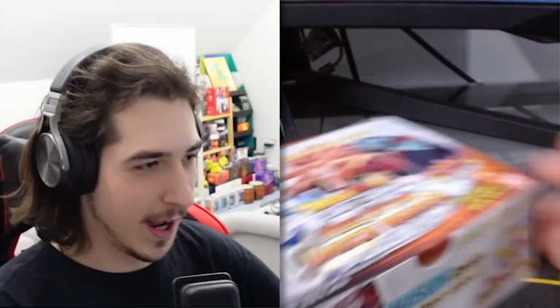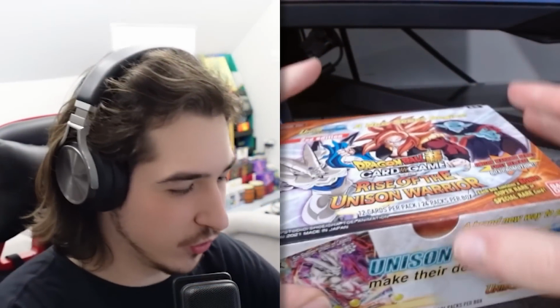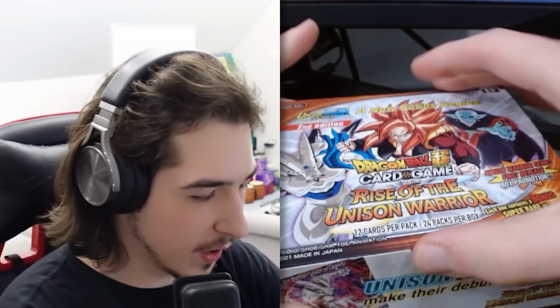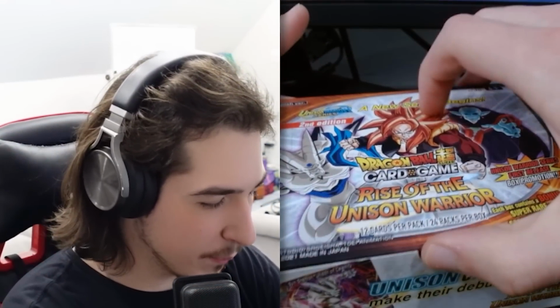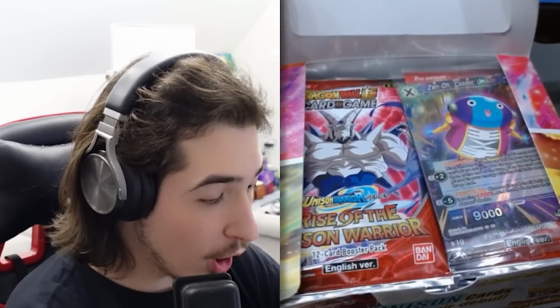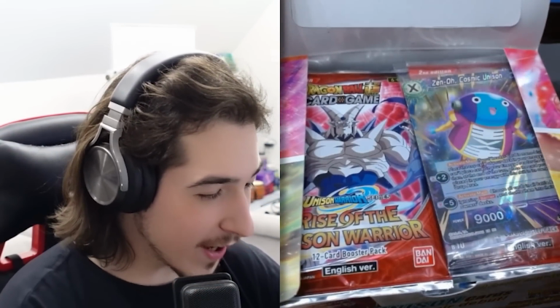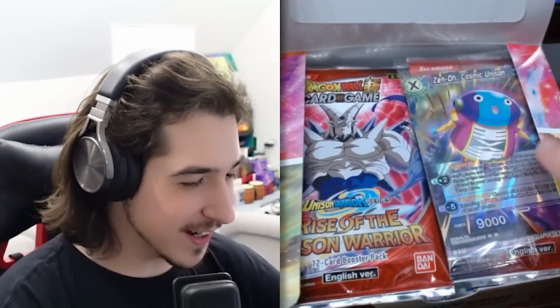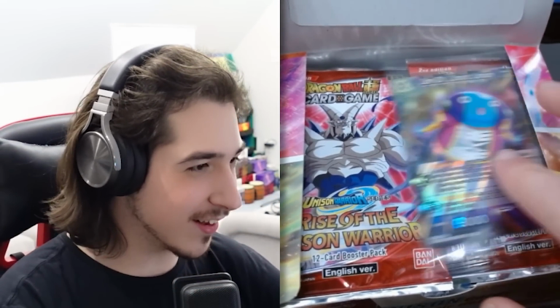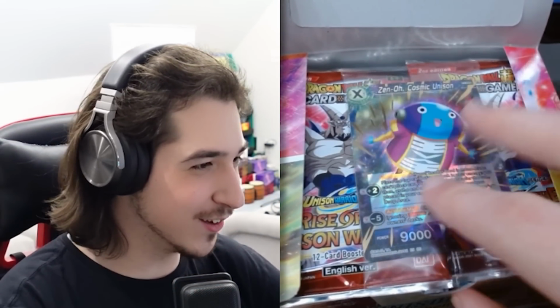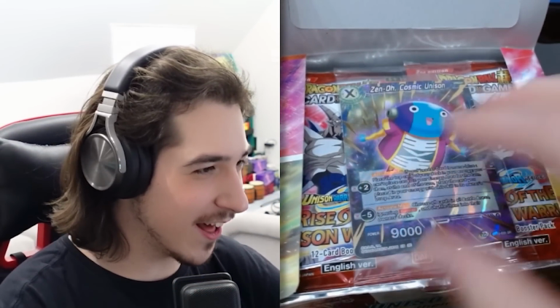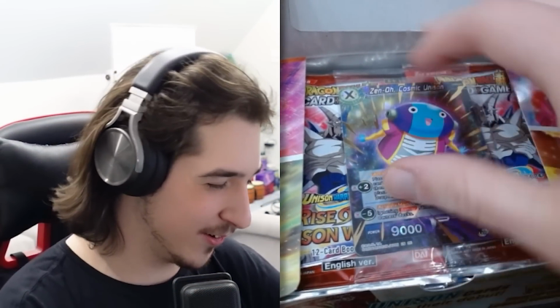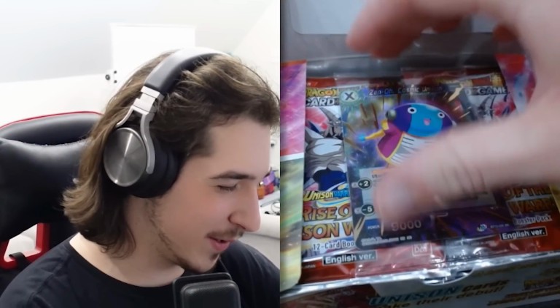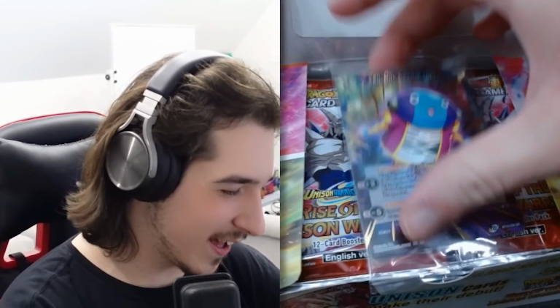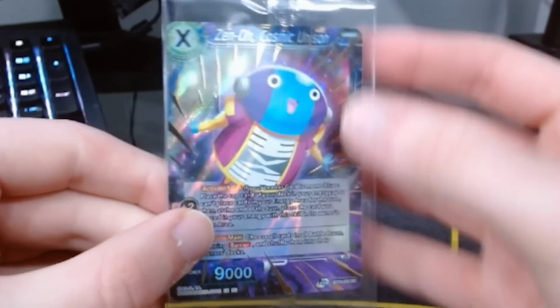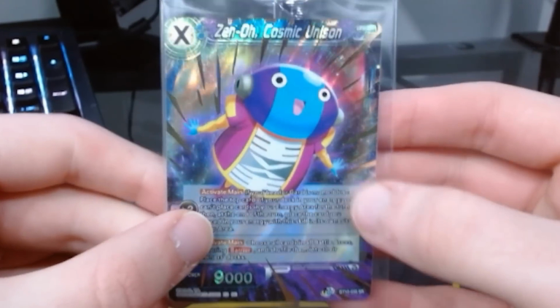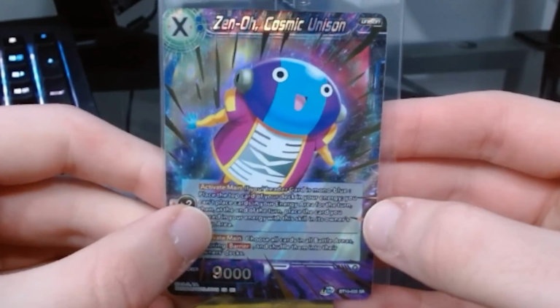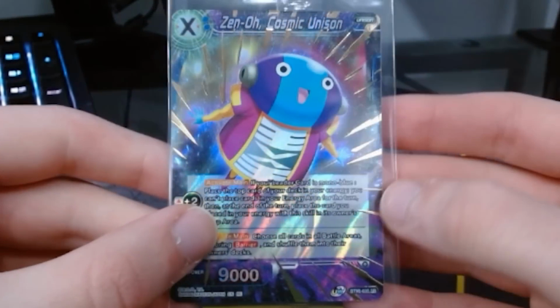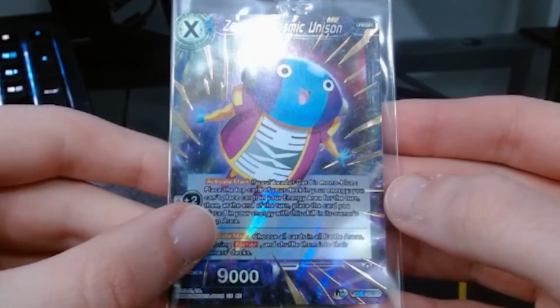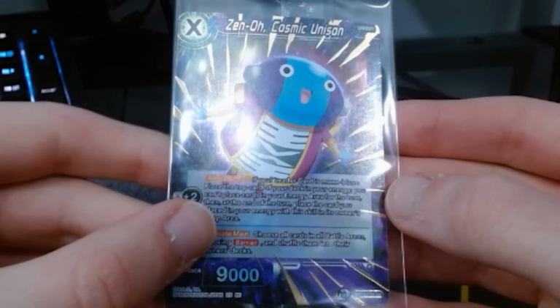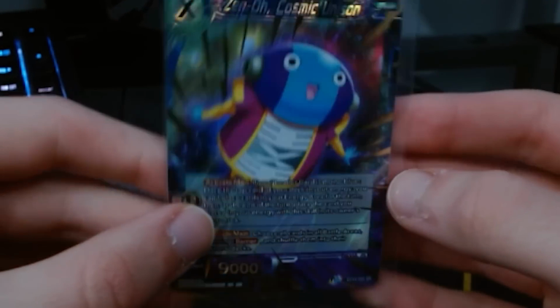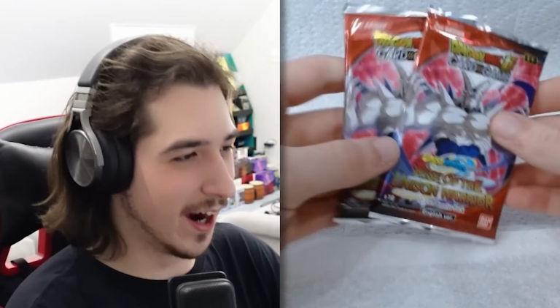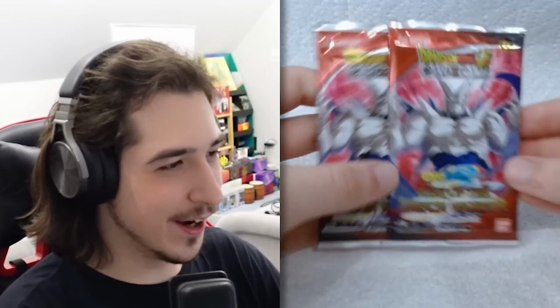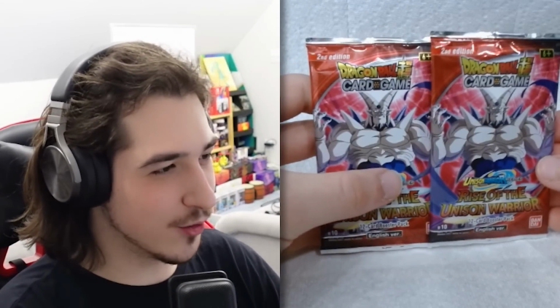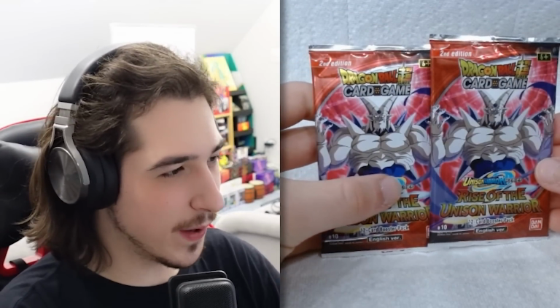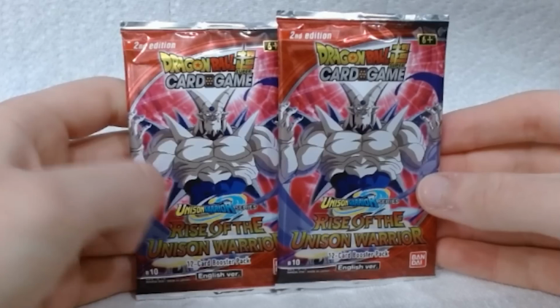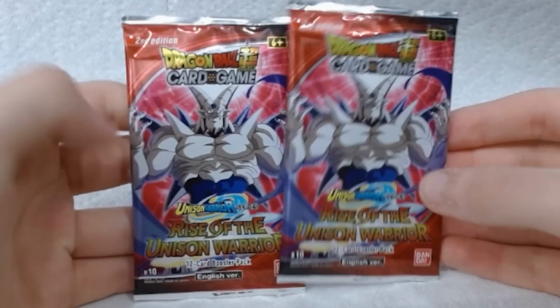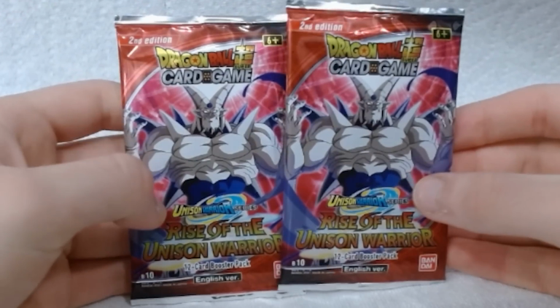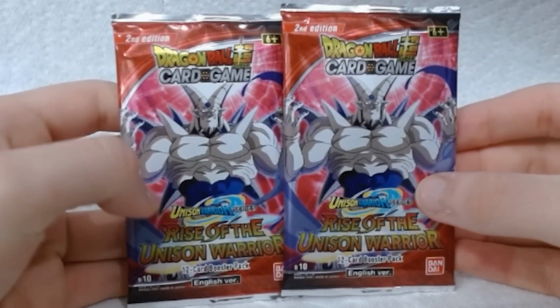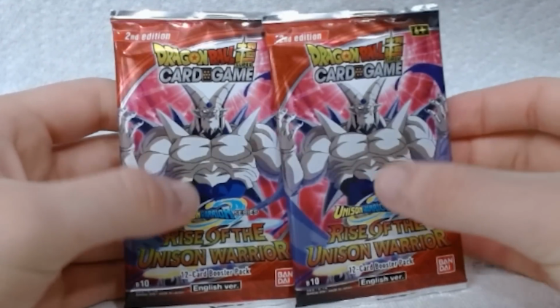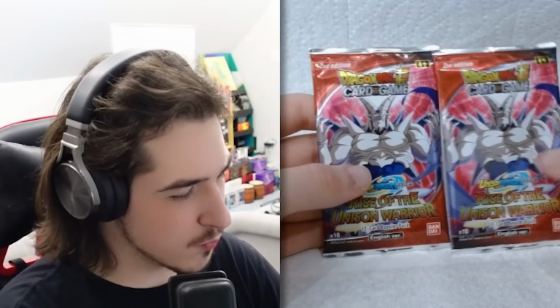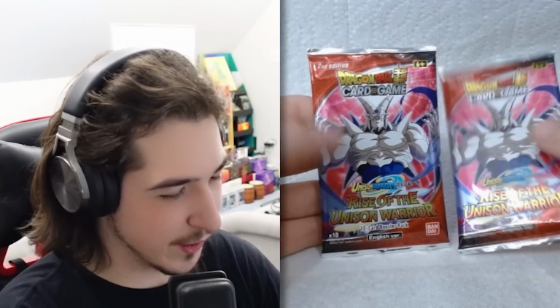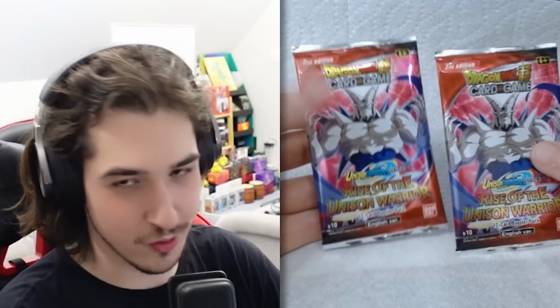Let's see. Is there a box topper? Oh, there actually is. It's a little Zeno. Oh my God, look at this little guy. Here are two packs — it's both Sin Shenron. Not a mega, just Sin.